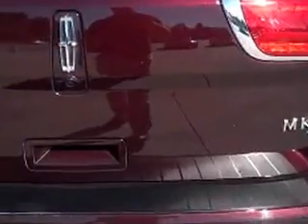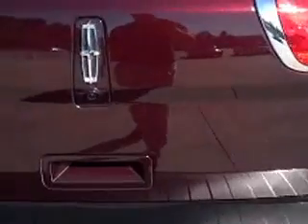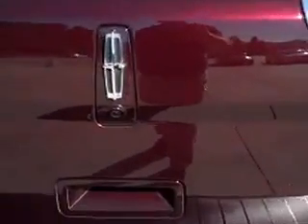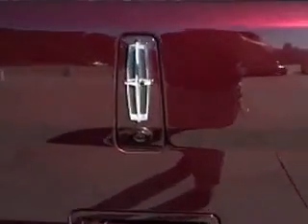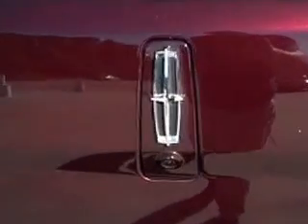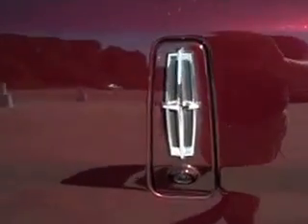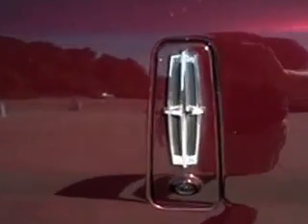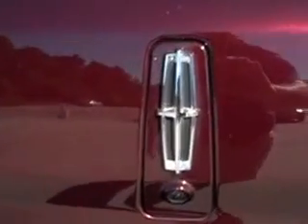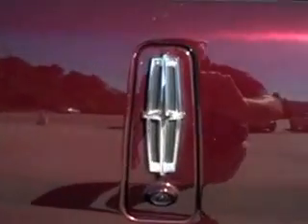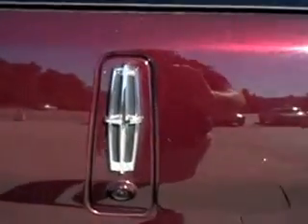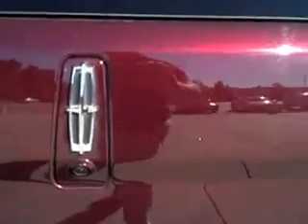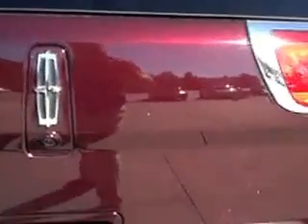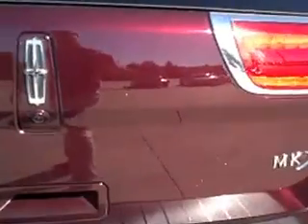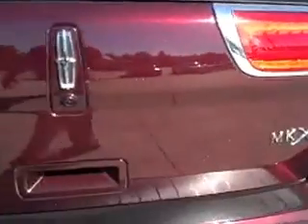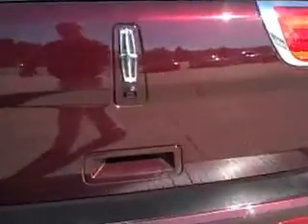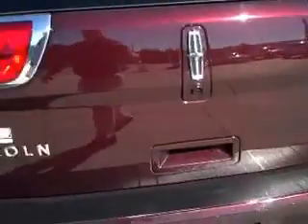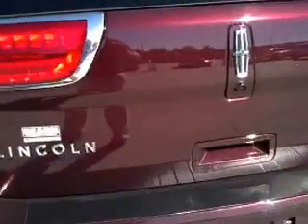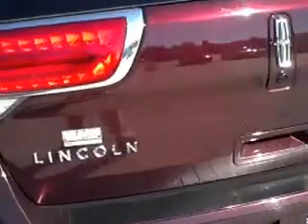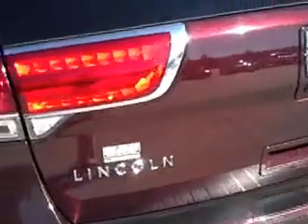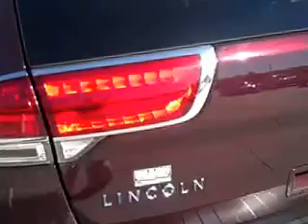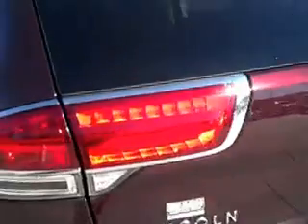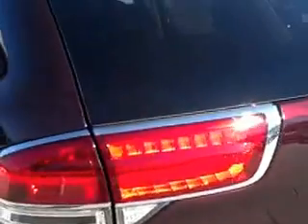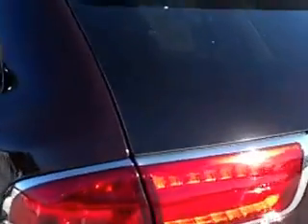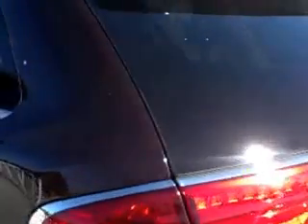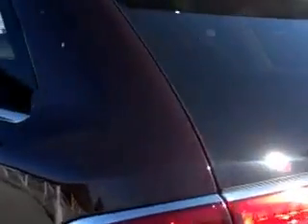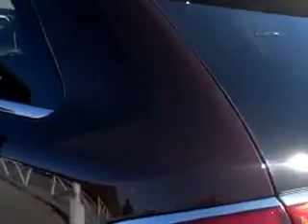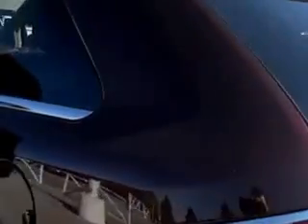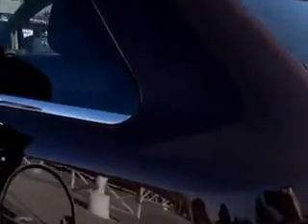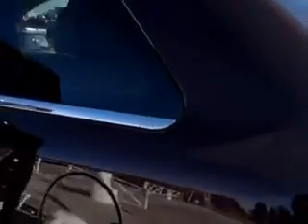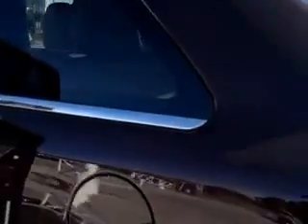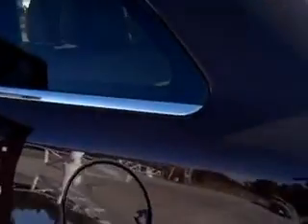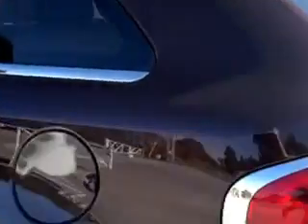It also has the rear view camera. As we come around the side, look pretty close at the exterior — there are no dents, no dings.